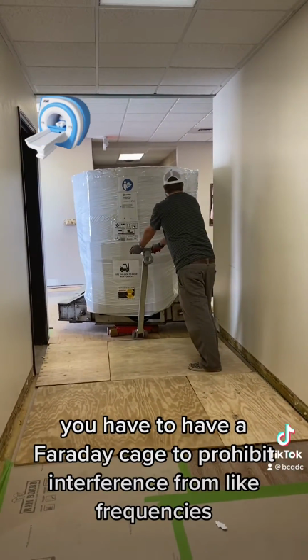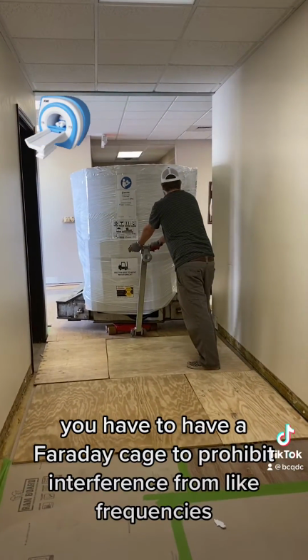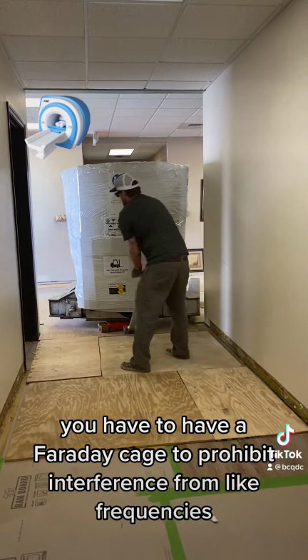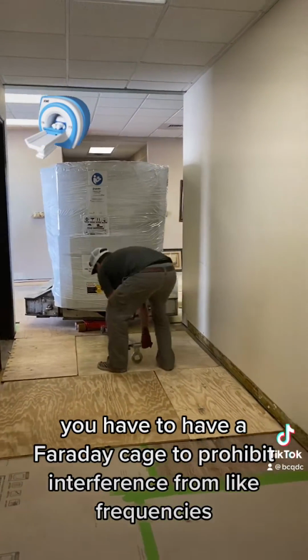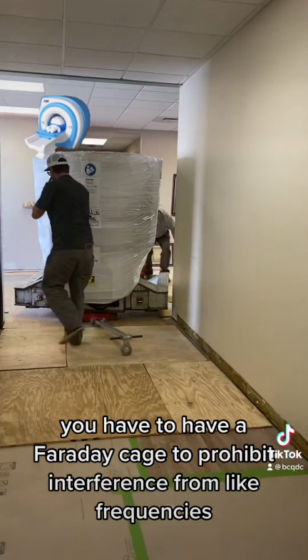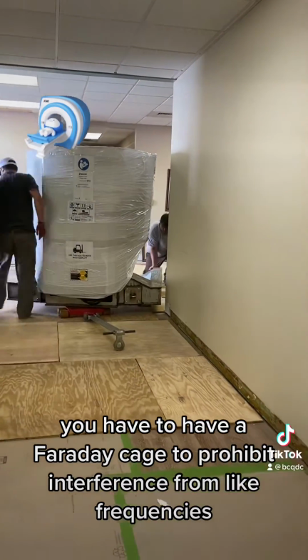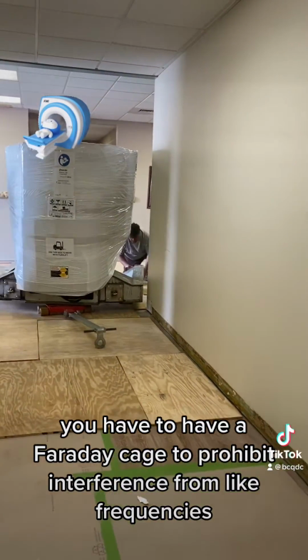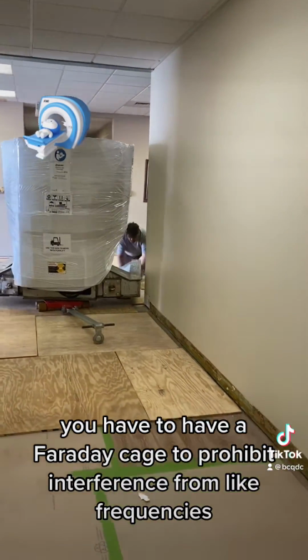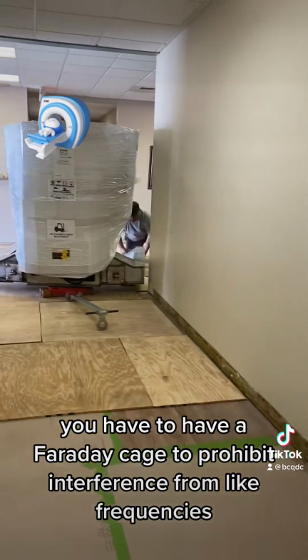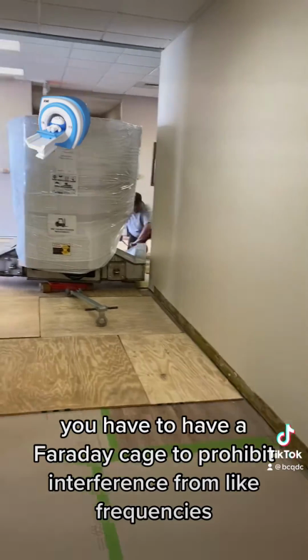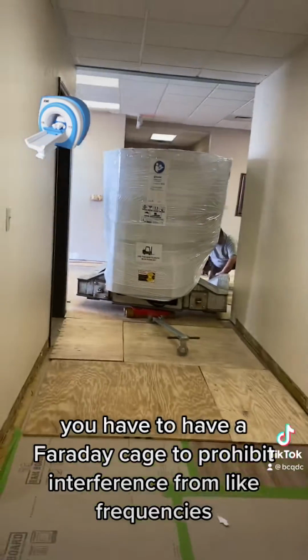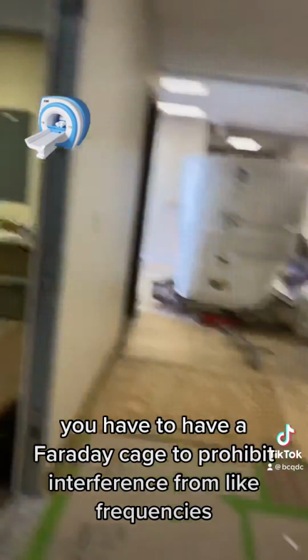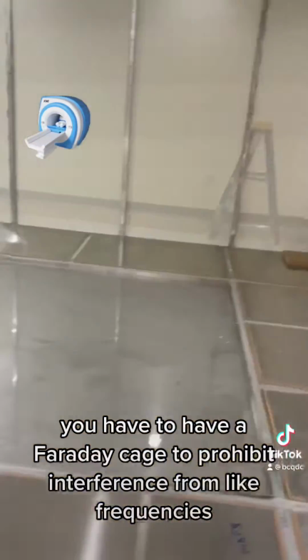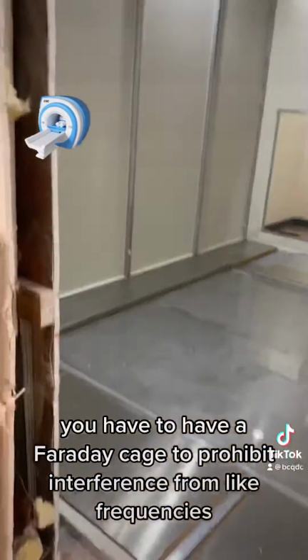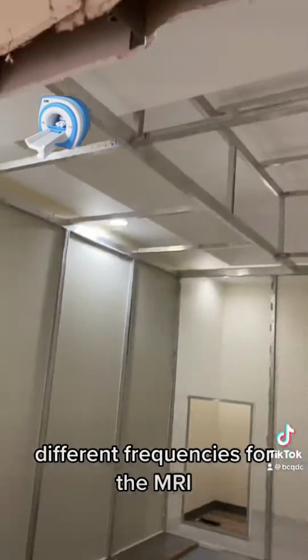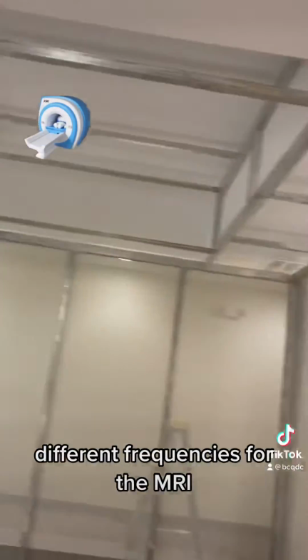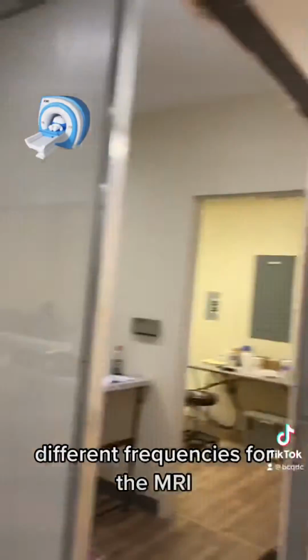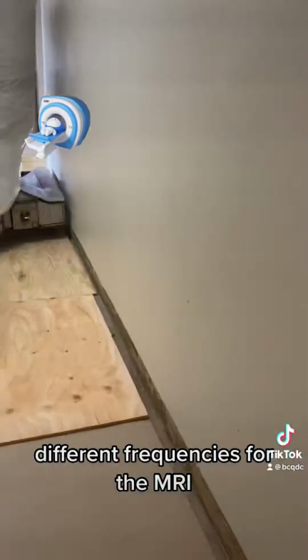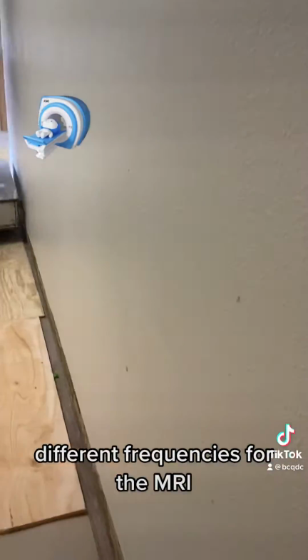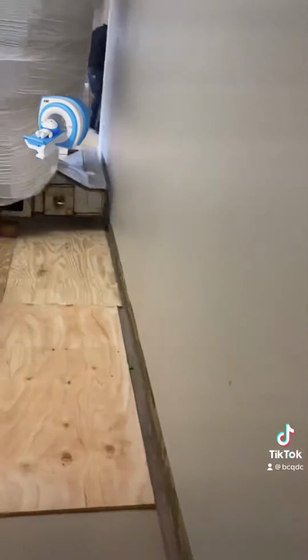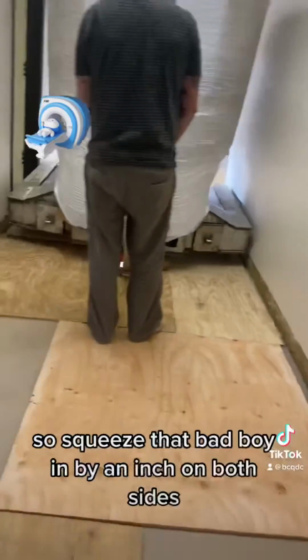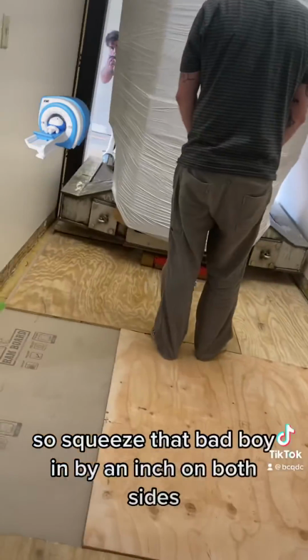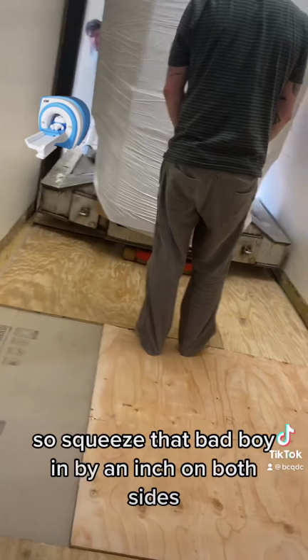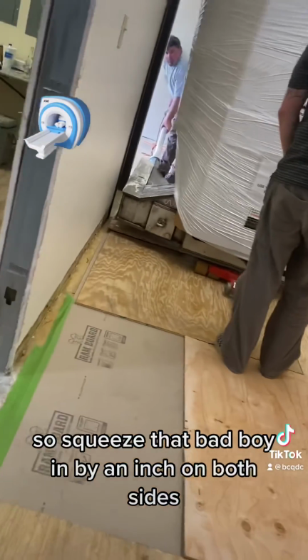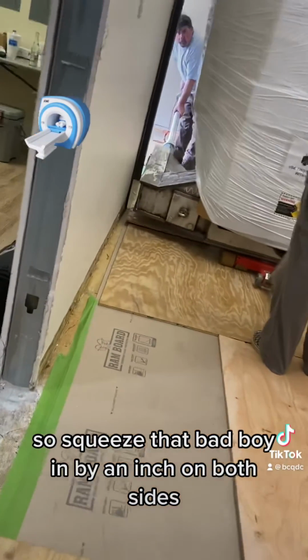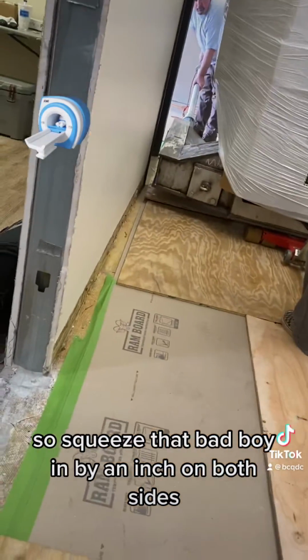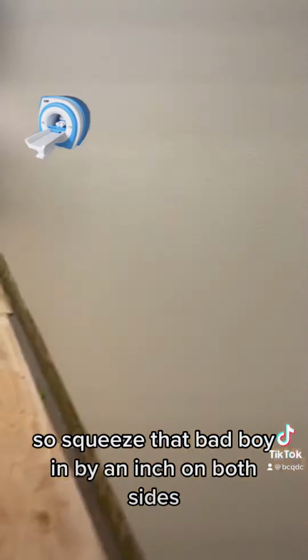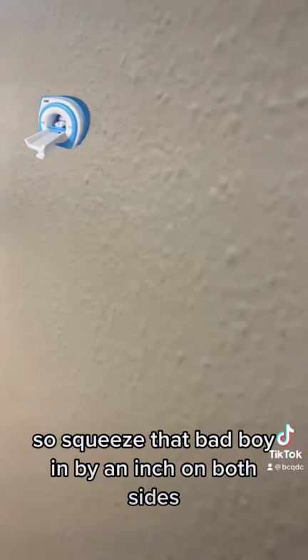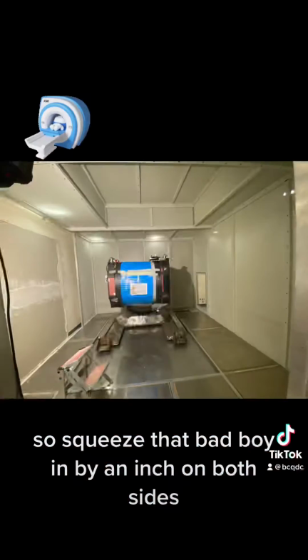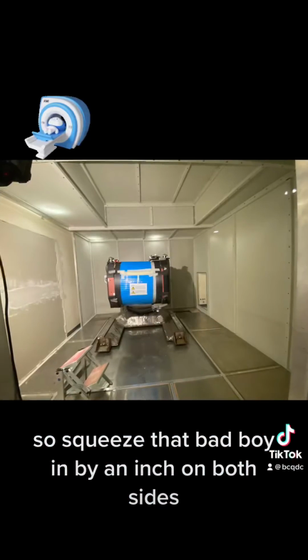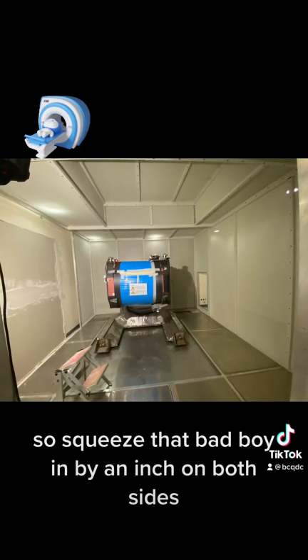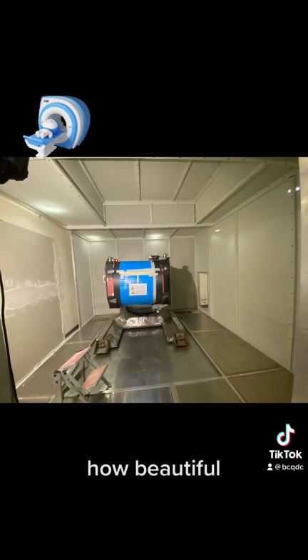You have to have a Faraday cage to prohibit interference from different frequencies for the MRI. So they squeezed that bad boy in by an inch on both sides. How beautiful.